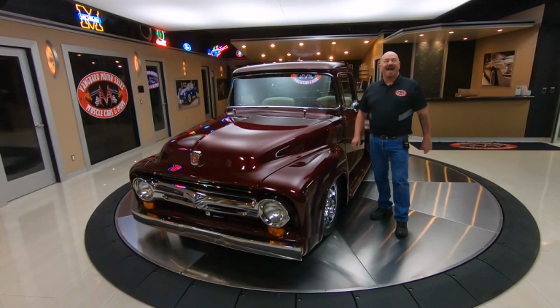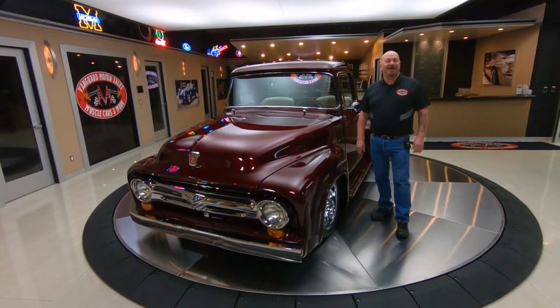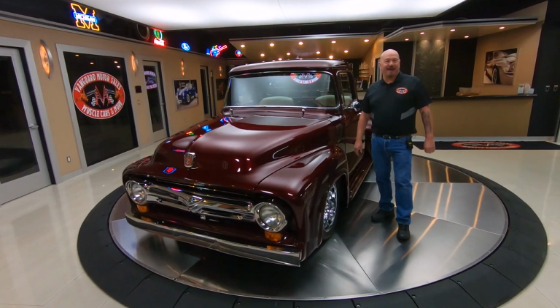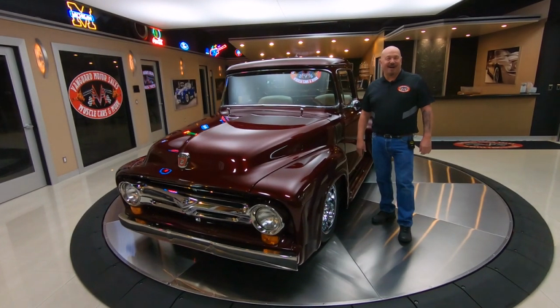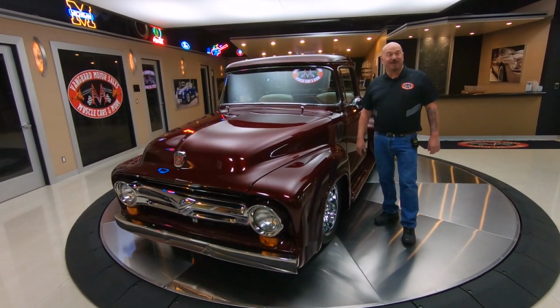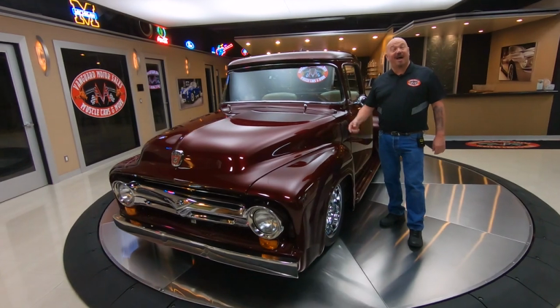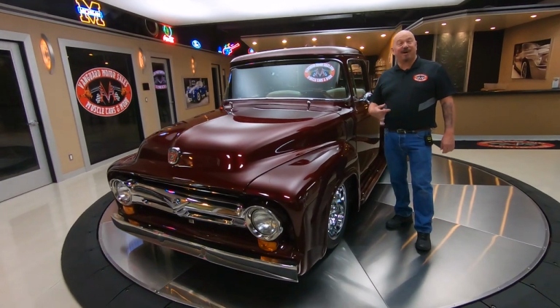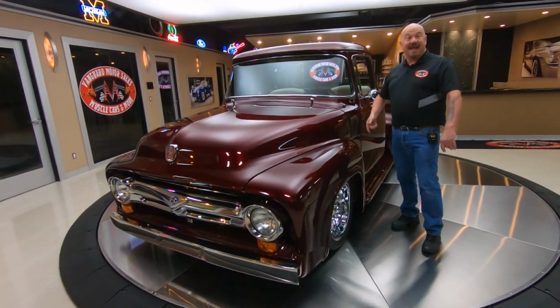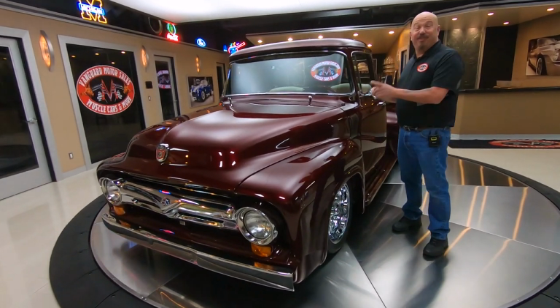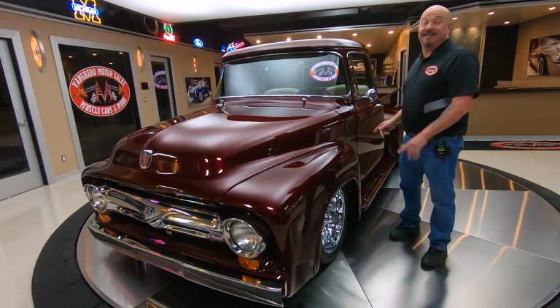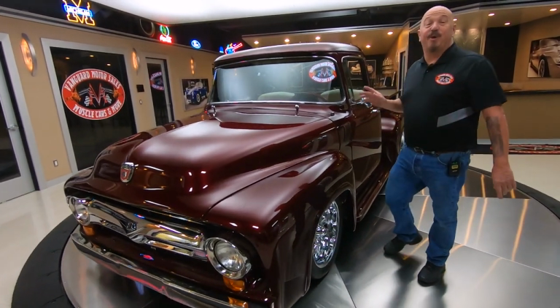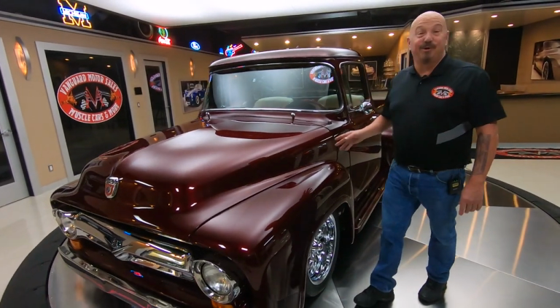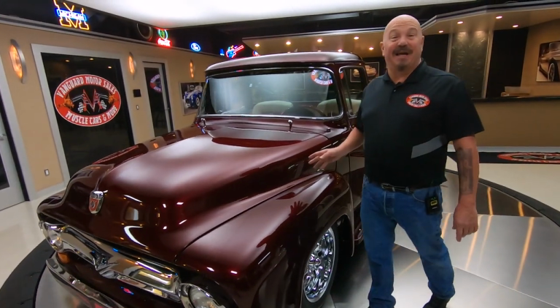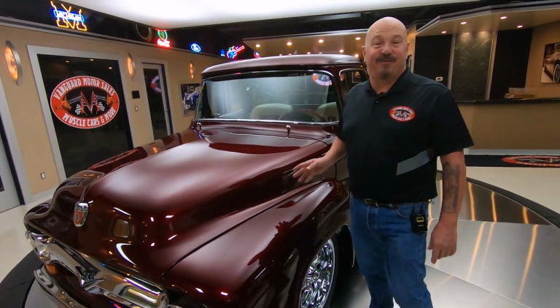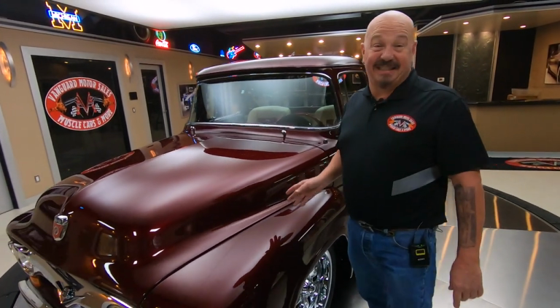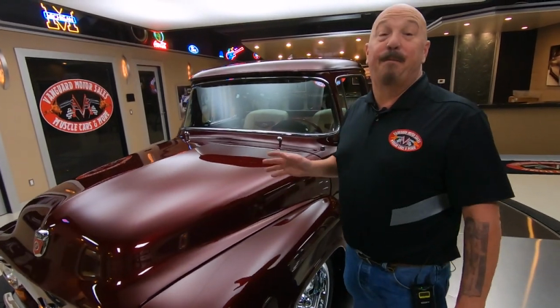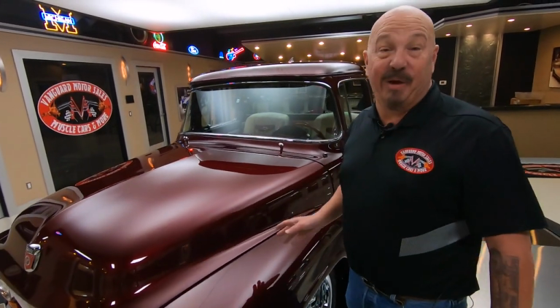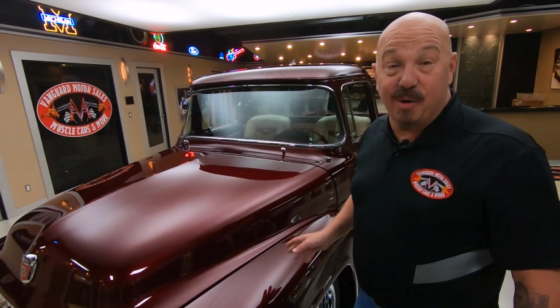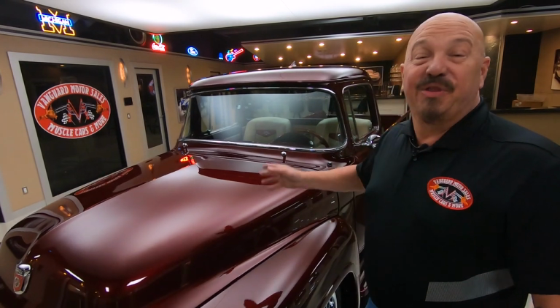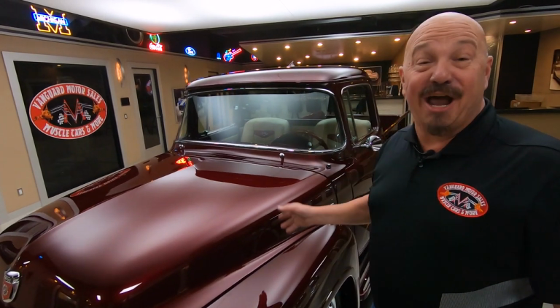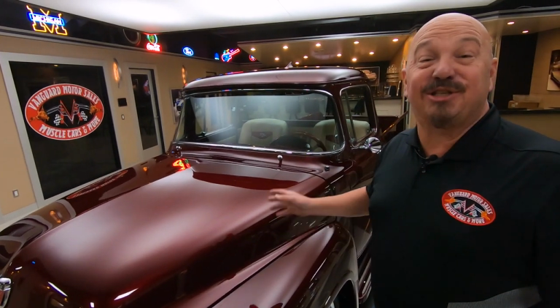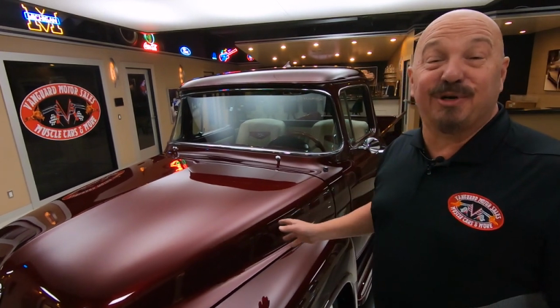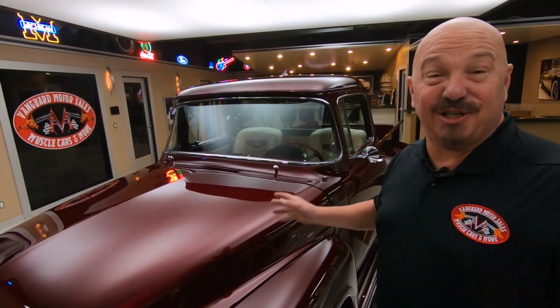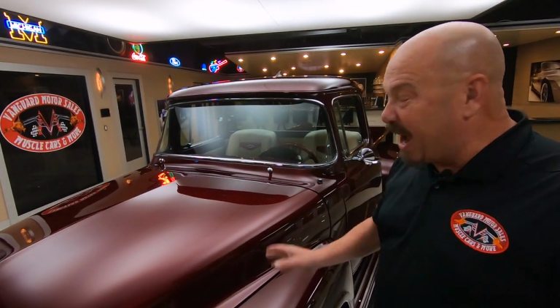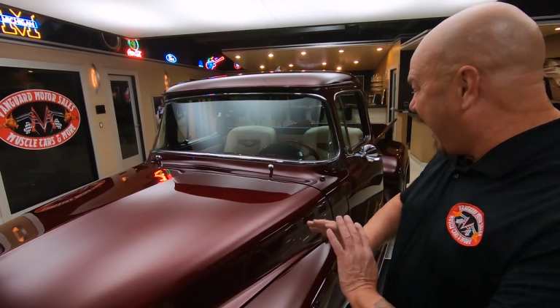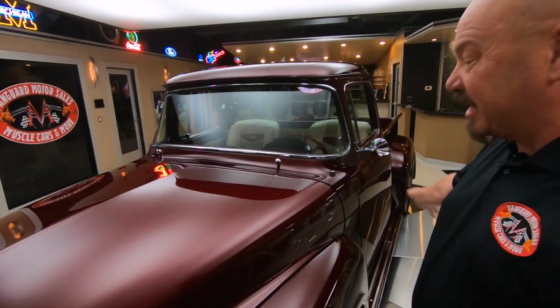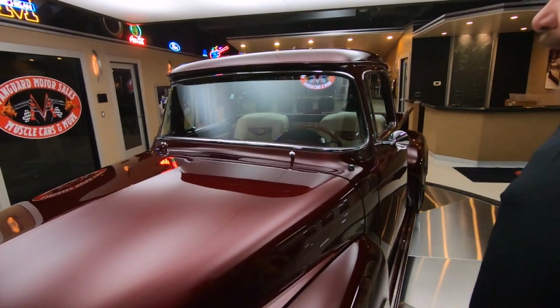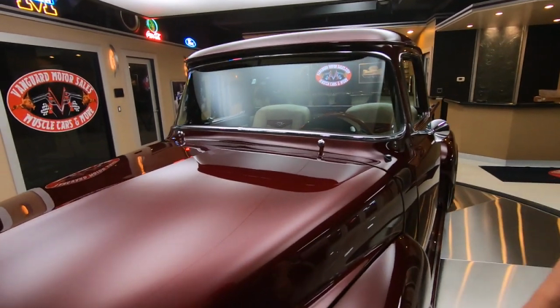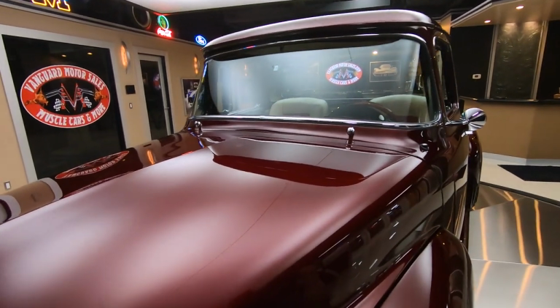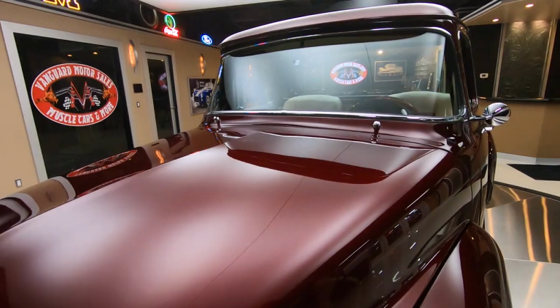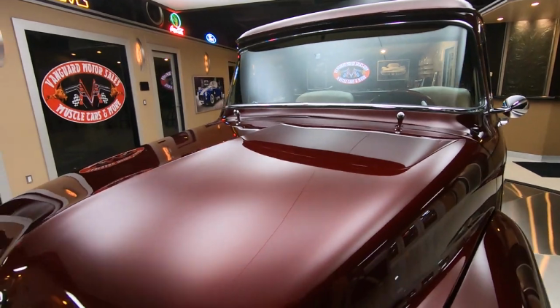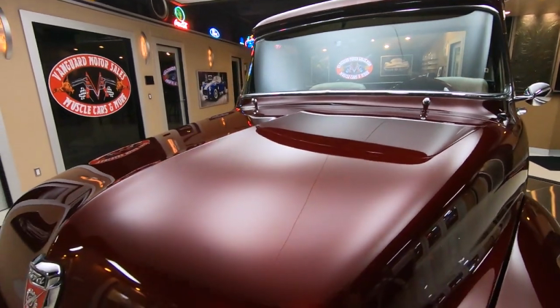Hey guys, welcome back to Vanguard Motor Sales. I'm Greg and this is one beautiful 1956 big window with a Coyote supercharged Roush powered amazing drivetrain in it.